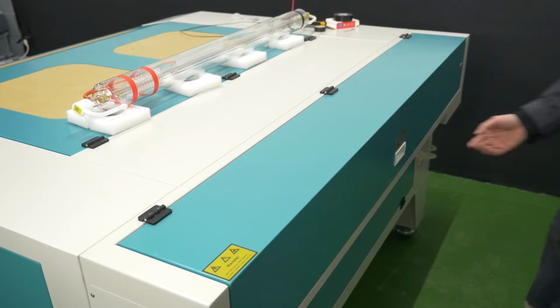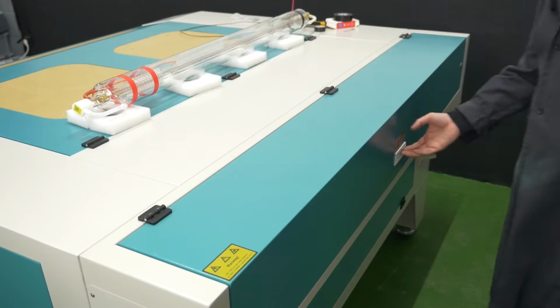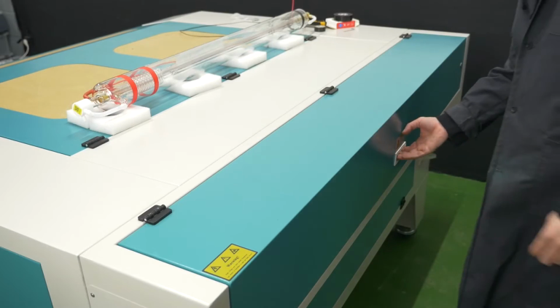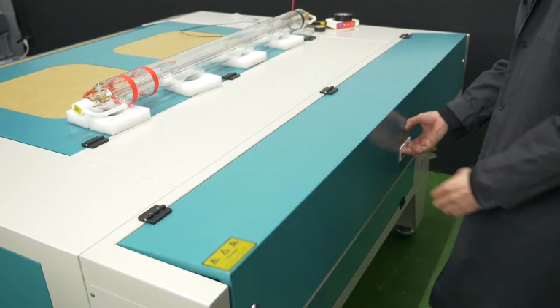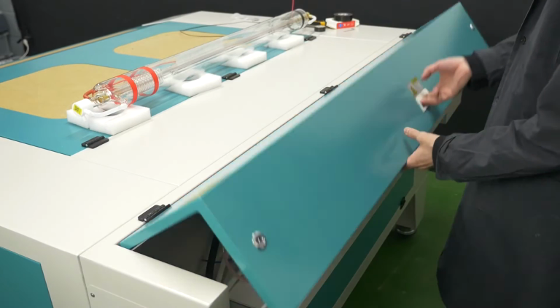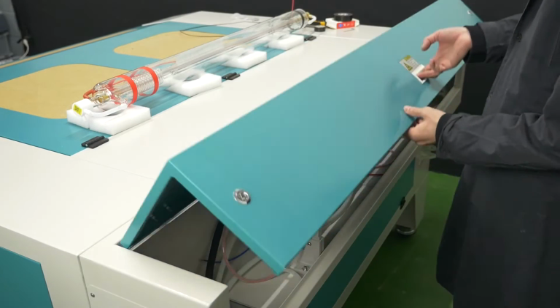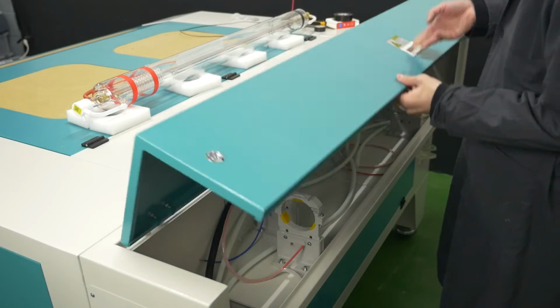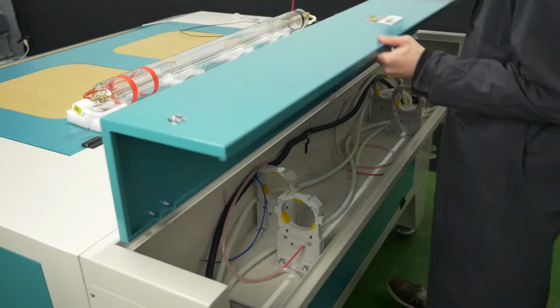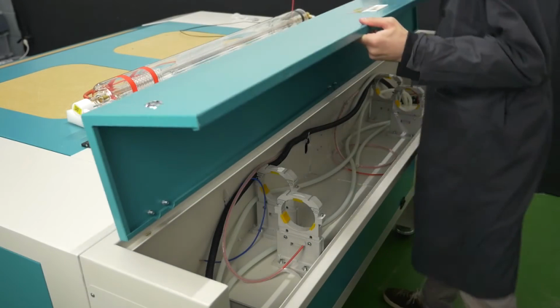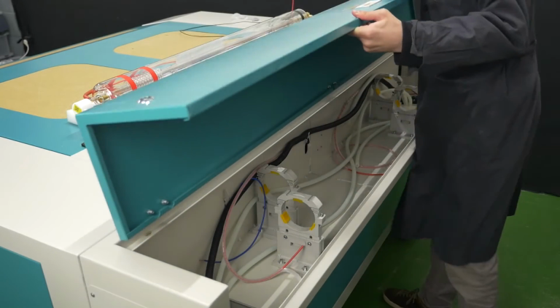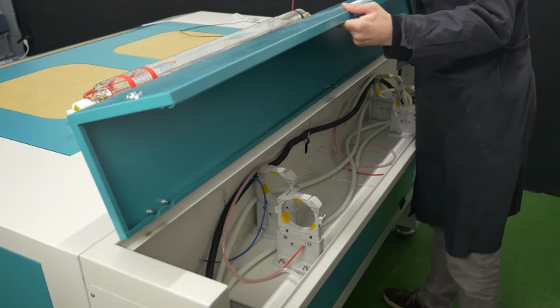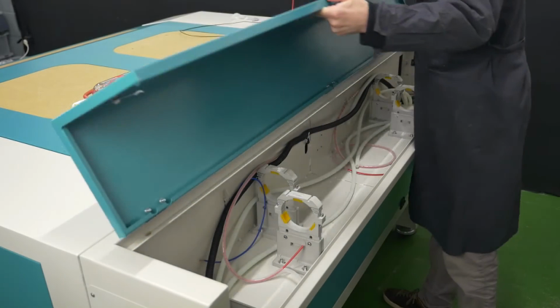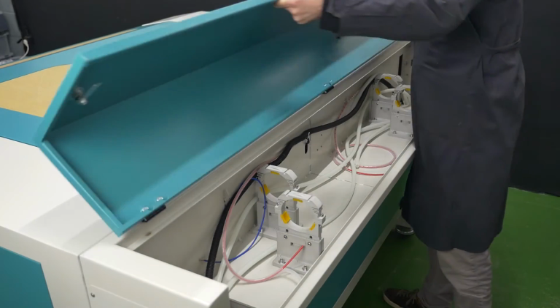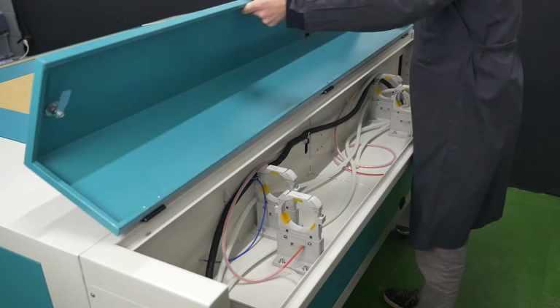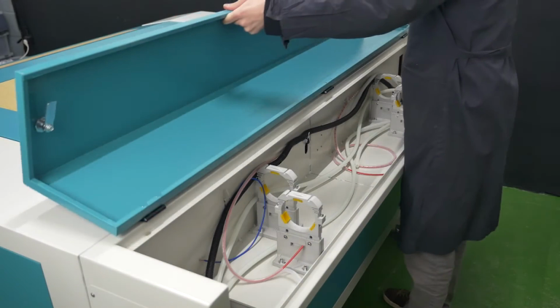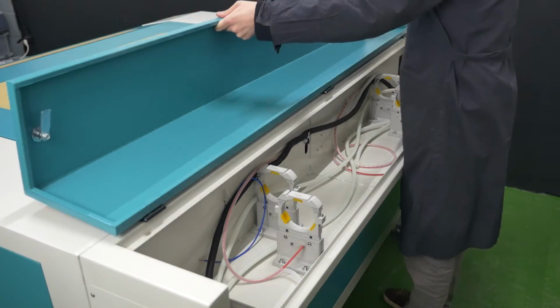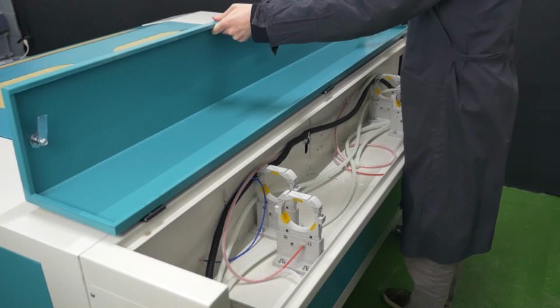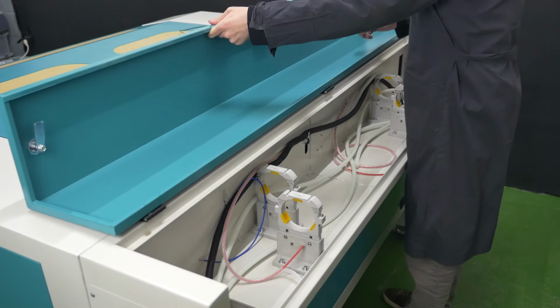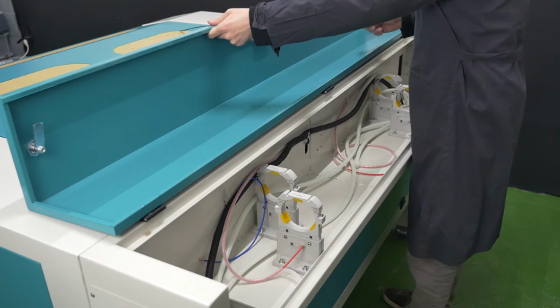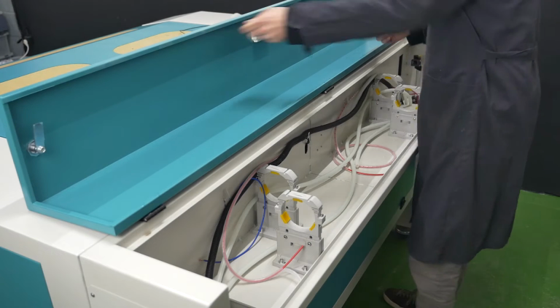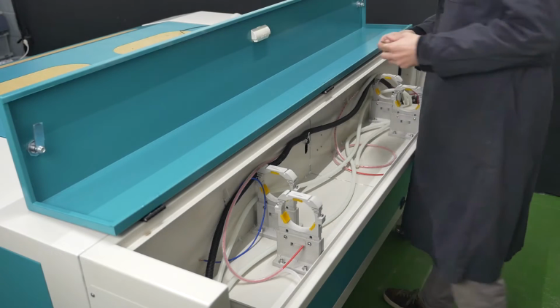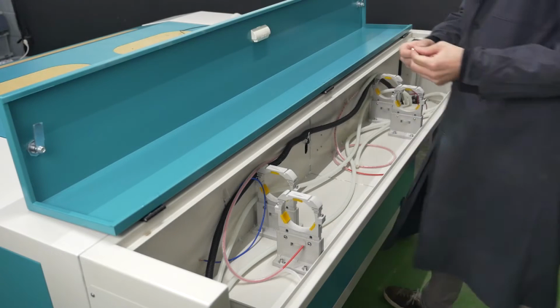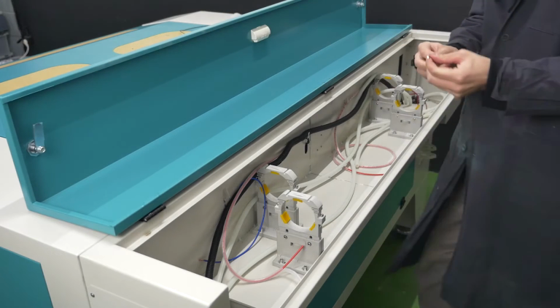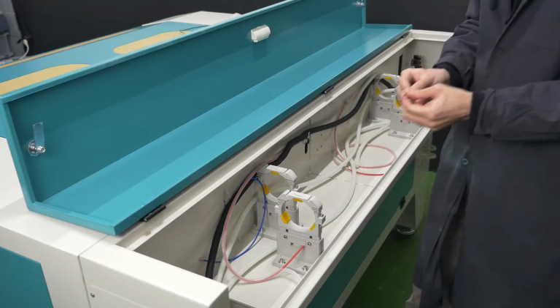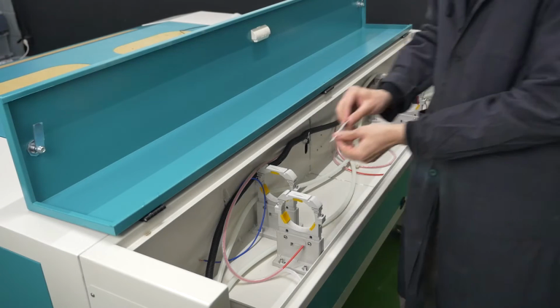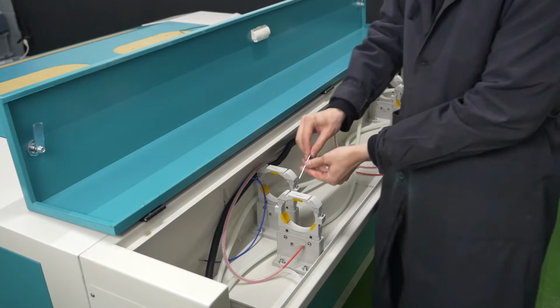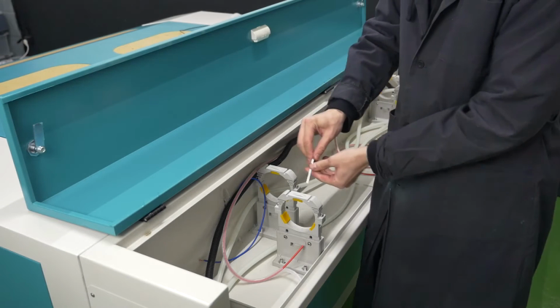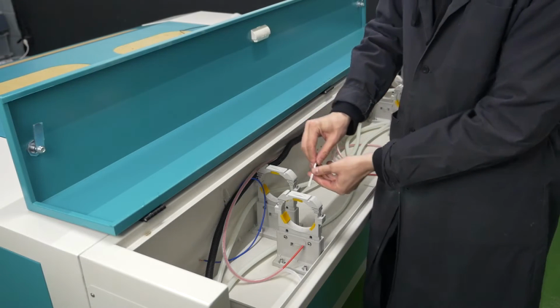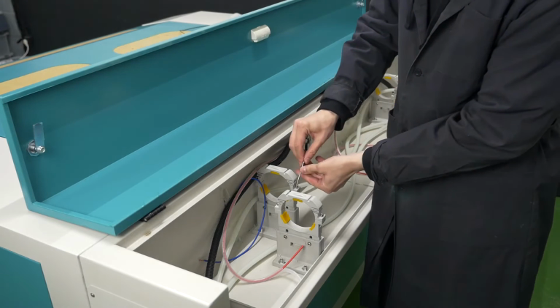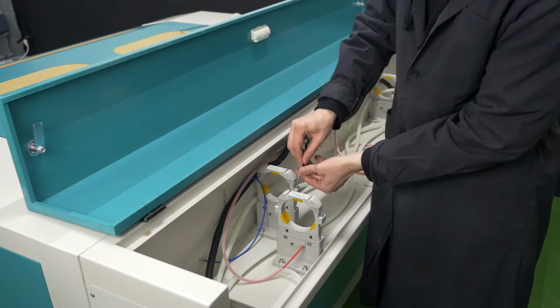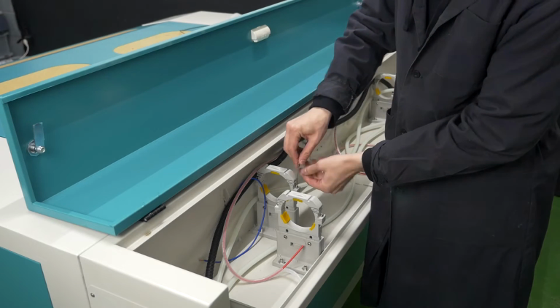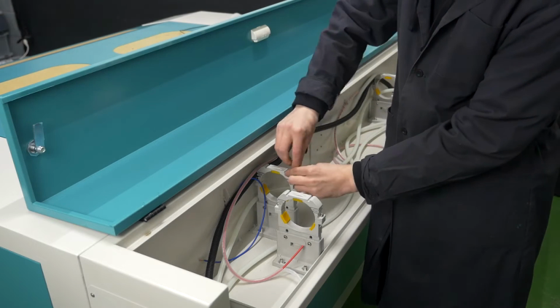Open the laser tube bay in the machine. Unscrew a bolt from each fastening for the laser tube and move the top of the fastening tube to the side.